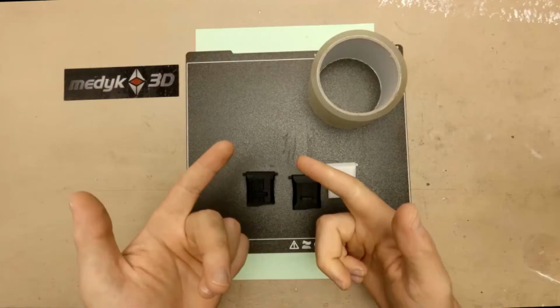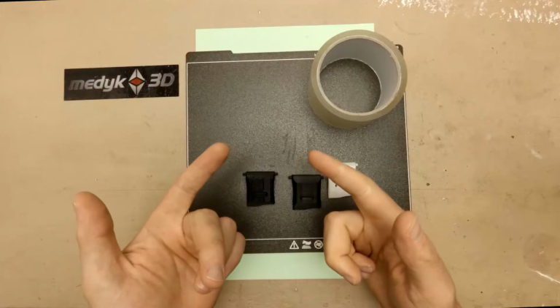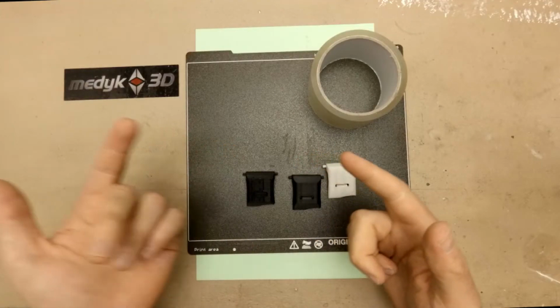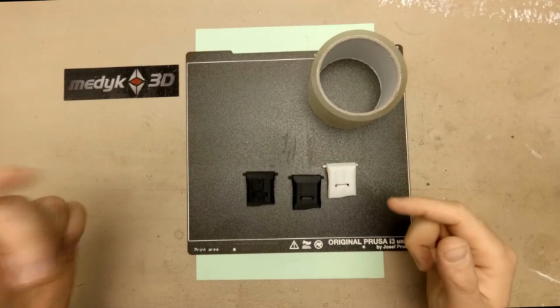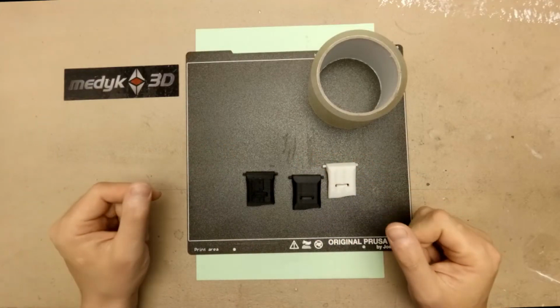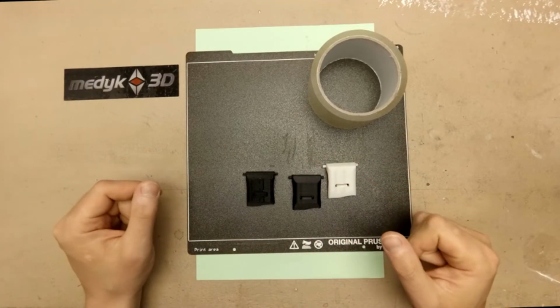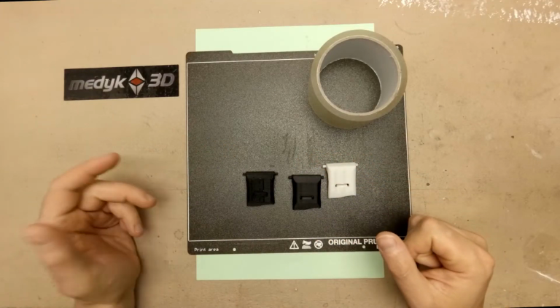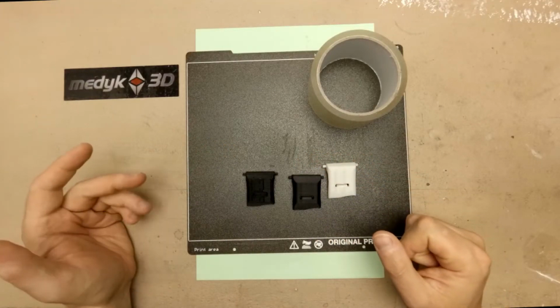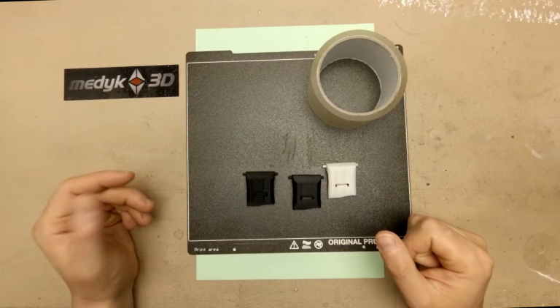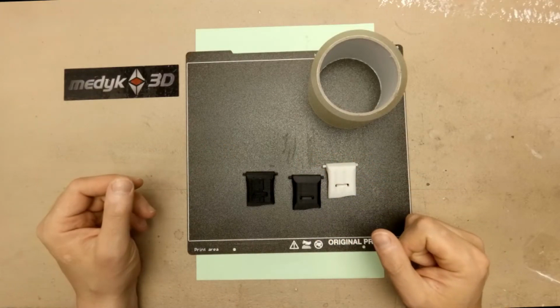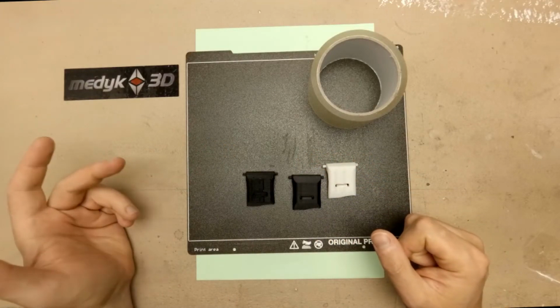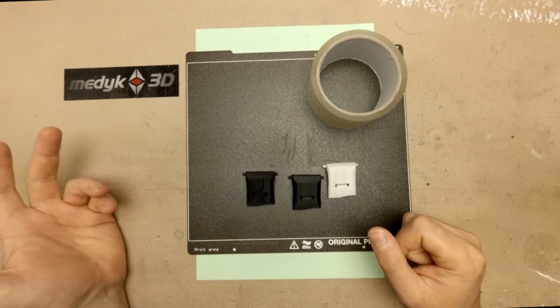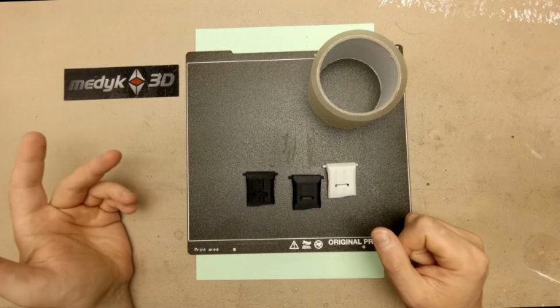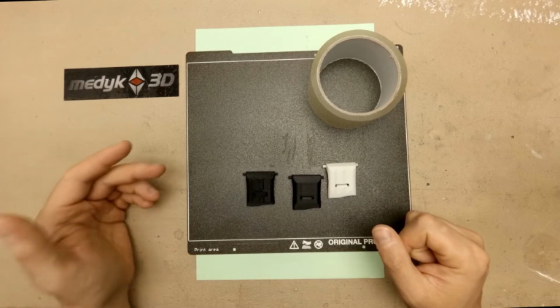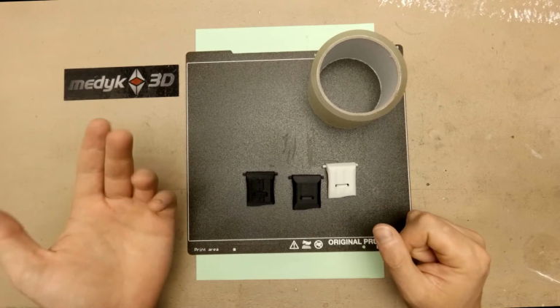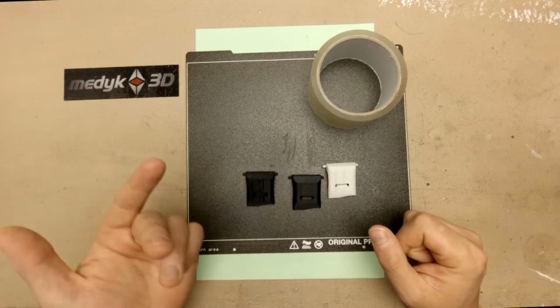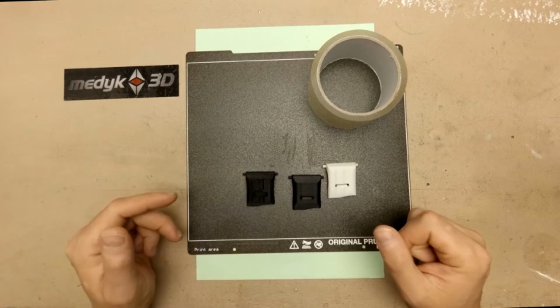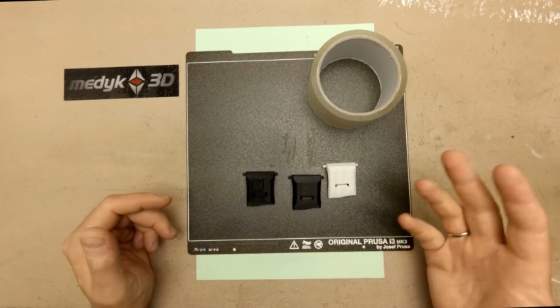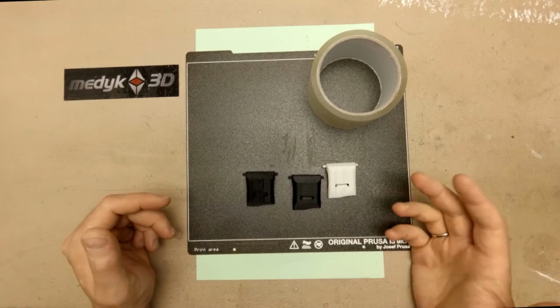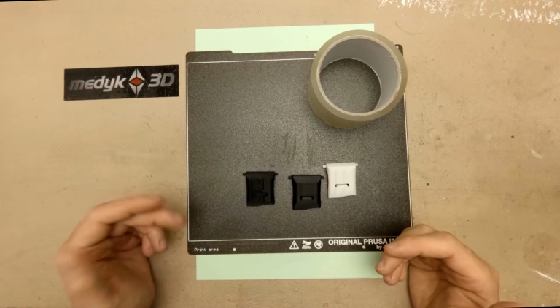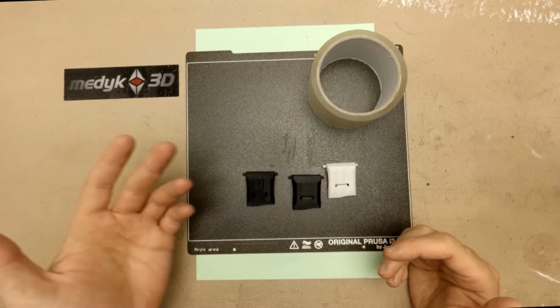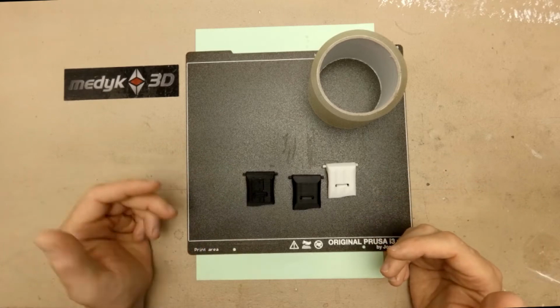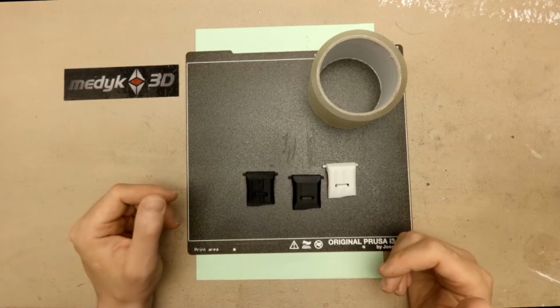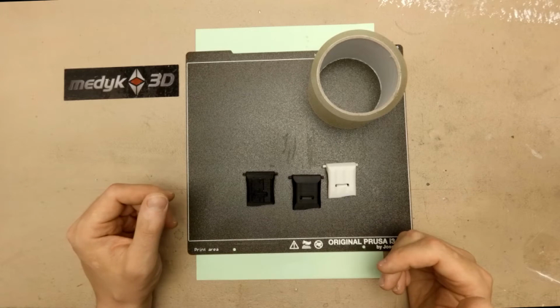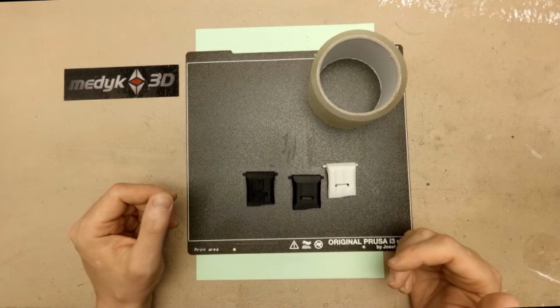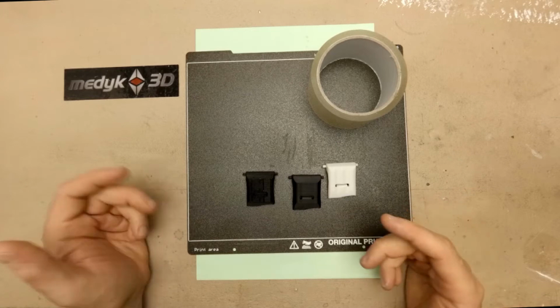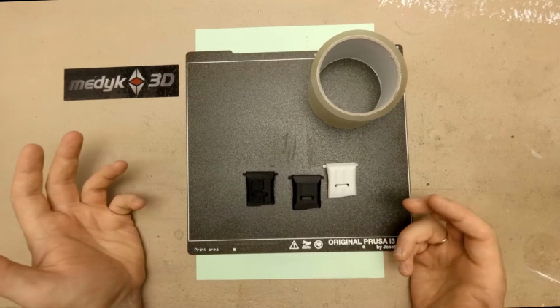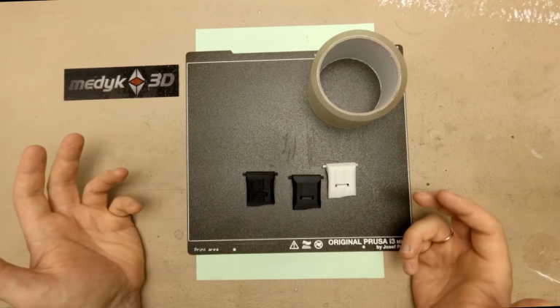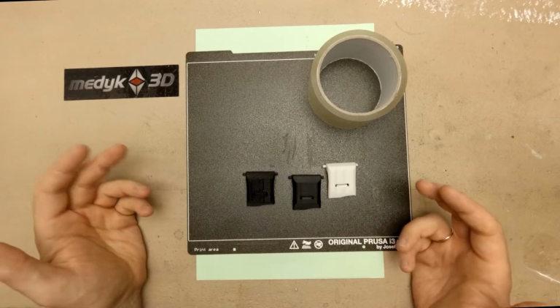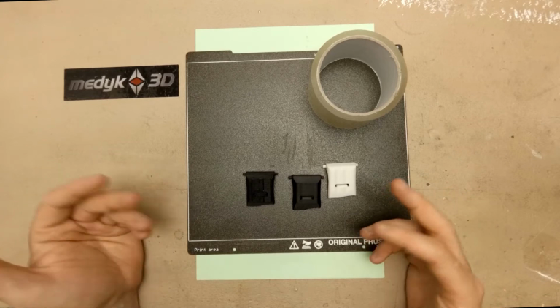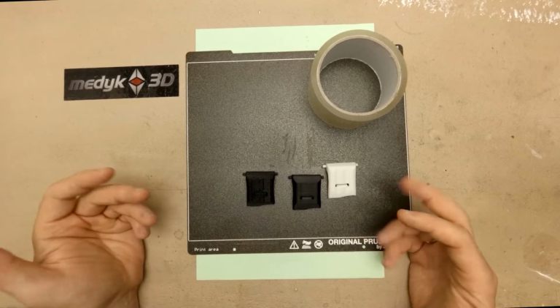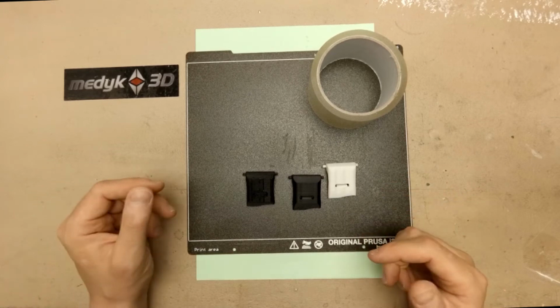When you need to 3D print a replacement part for a missing or broken one, you have four options: find the part on Thingiverse or other sites, use a CAD program to draw it from scratch, sculpt it in 3D, or 3D scan the object.